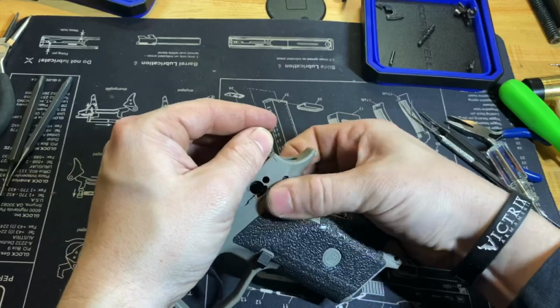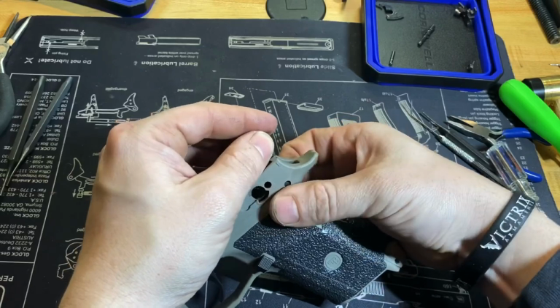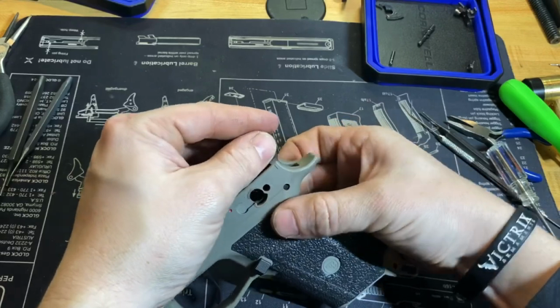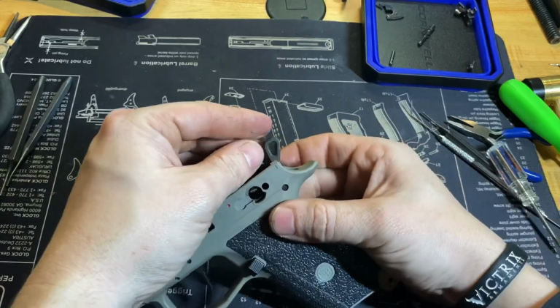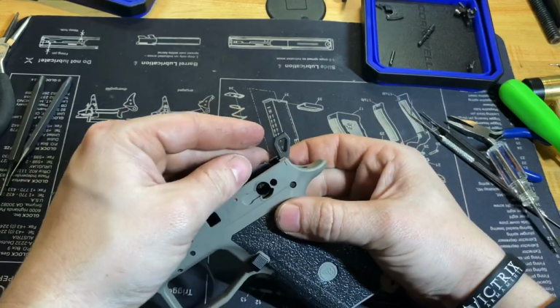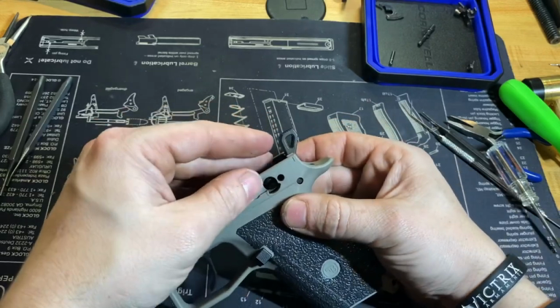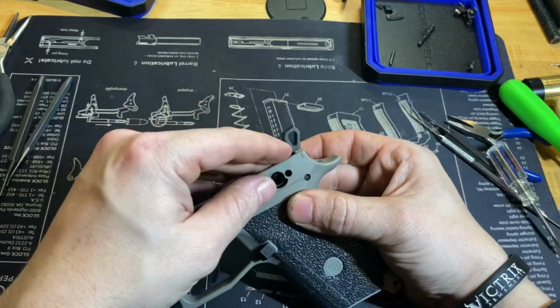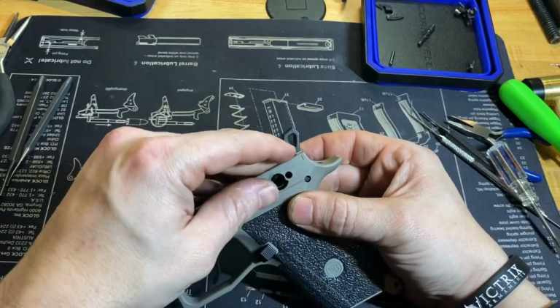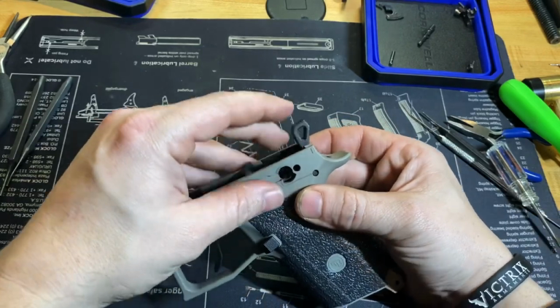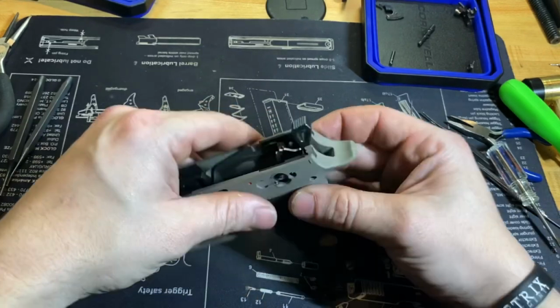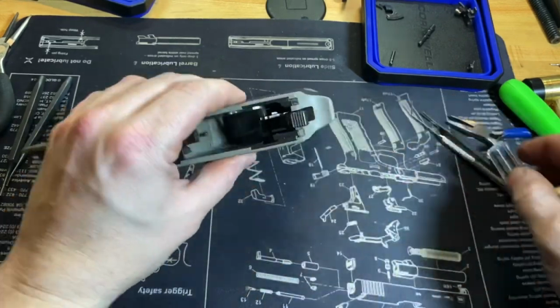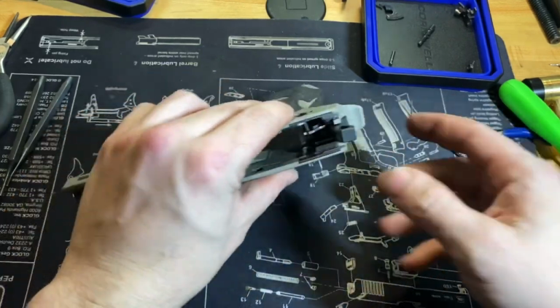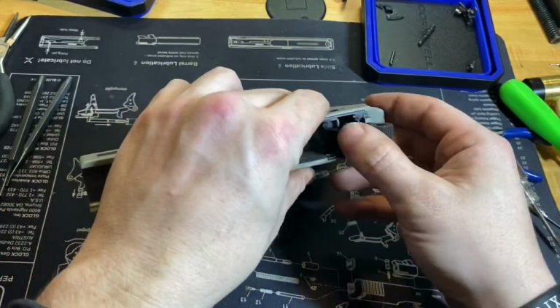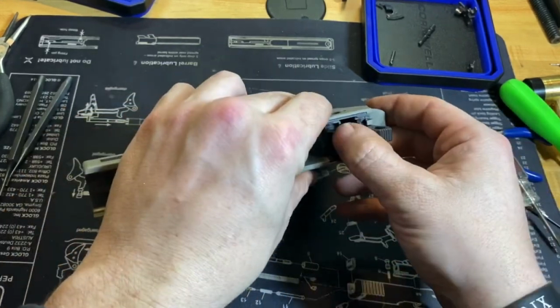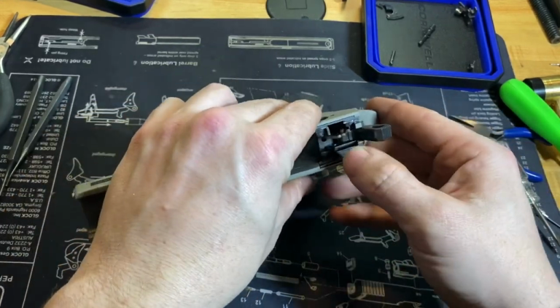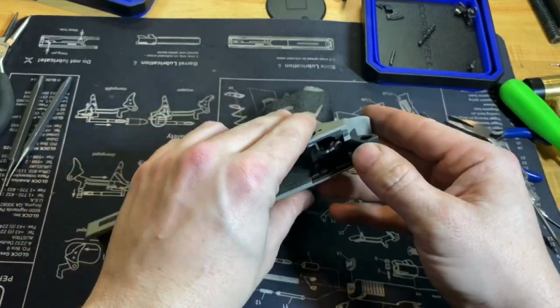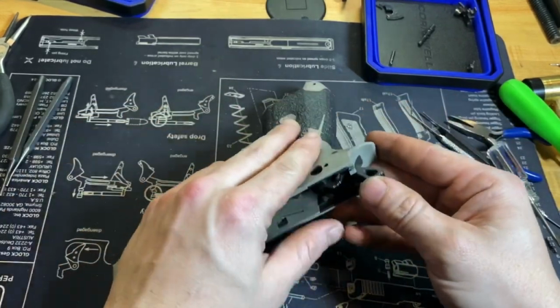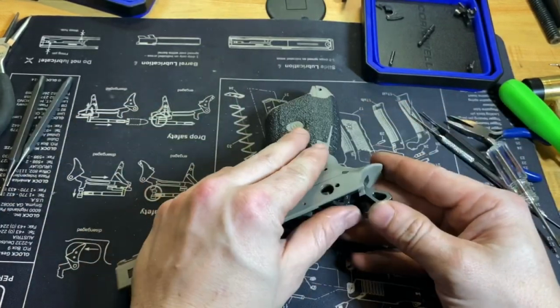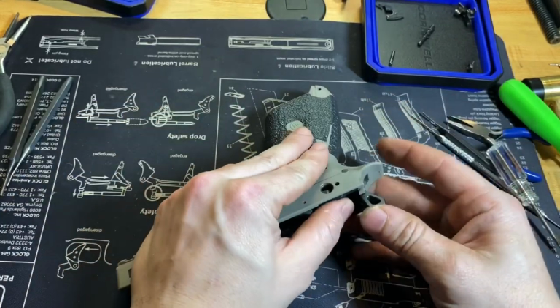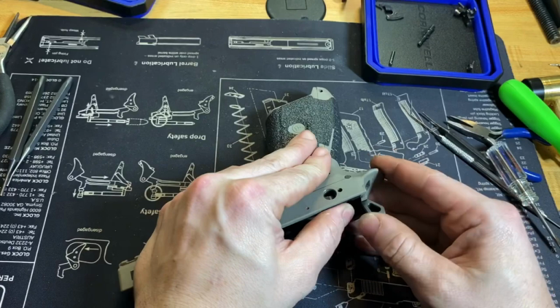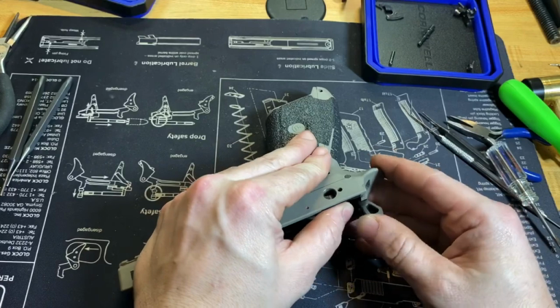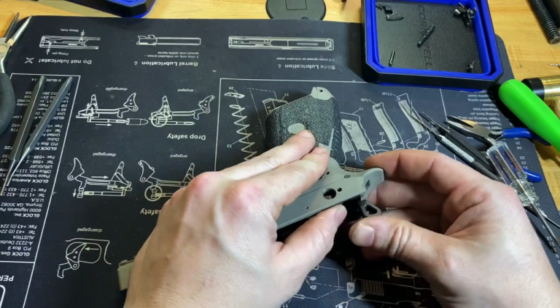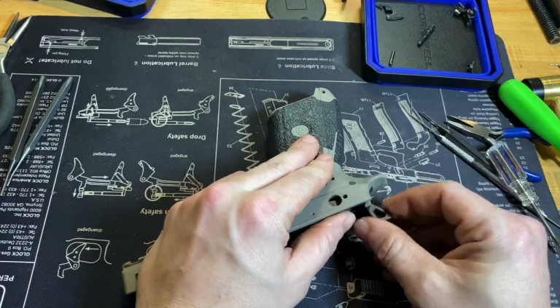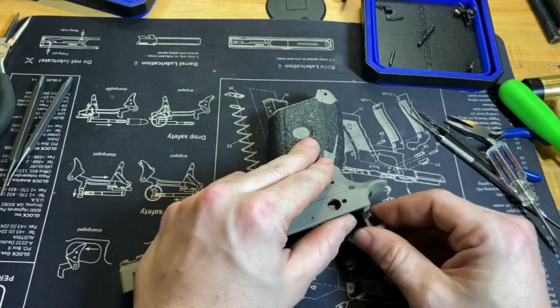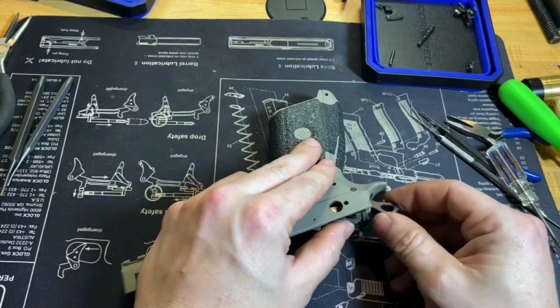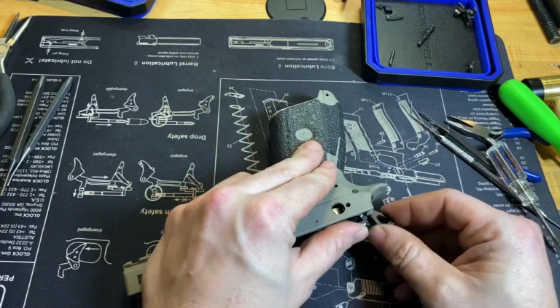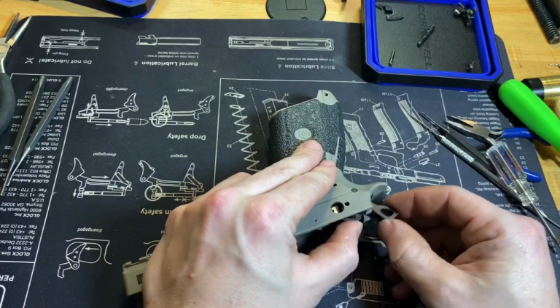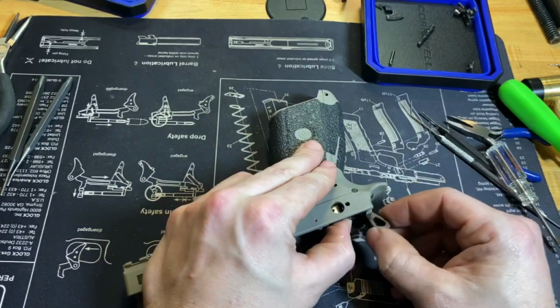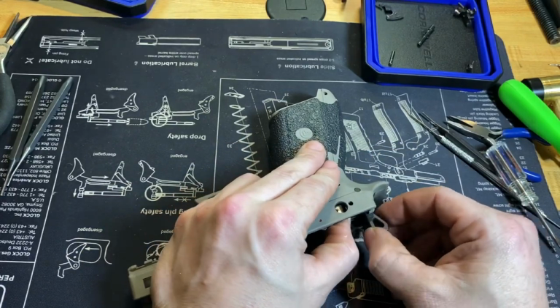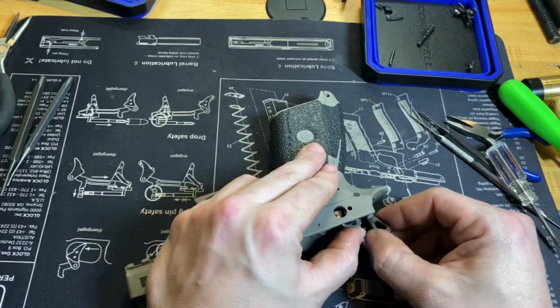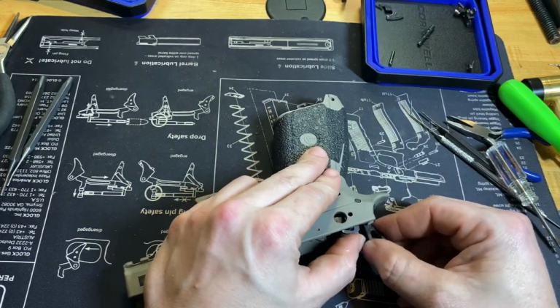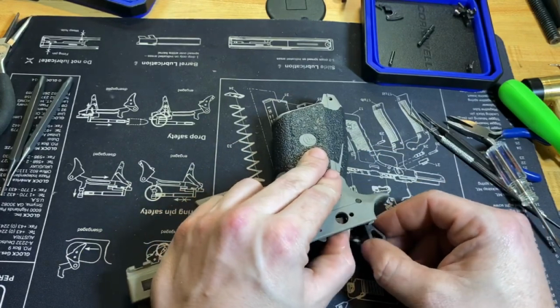There we go. Once you get it in there, you can let the disconnector fall. You don't want it to get caught sometimes here.